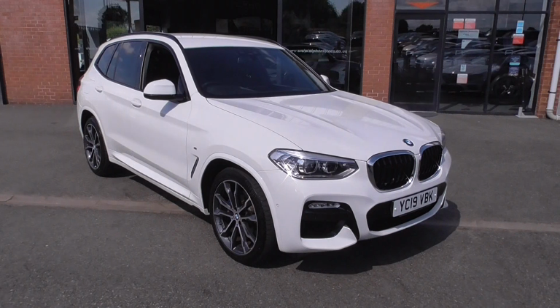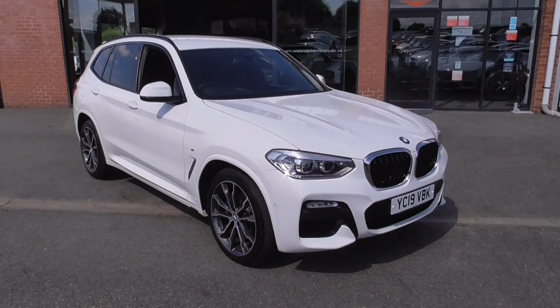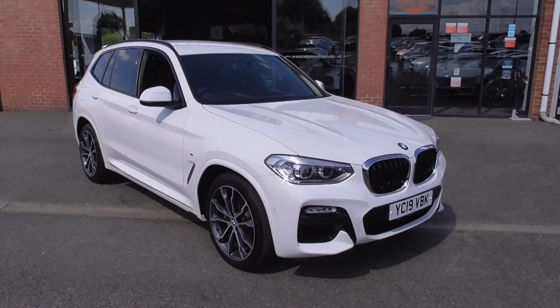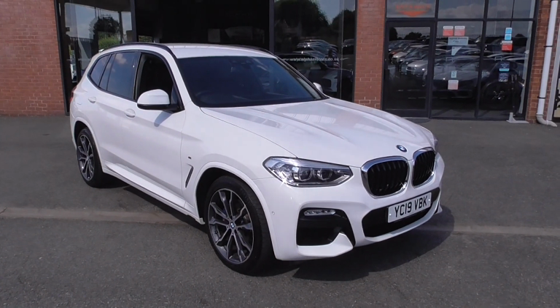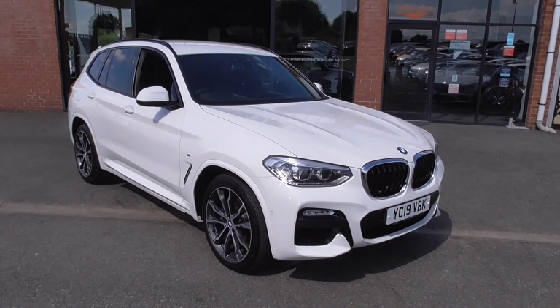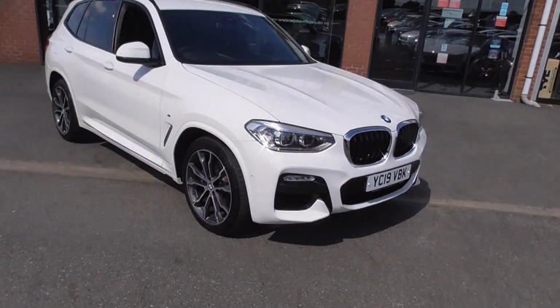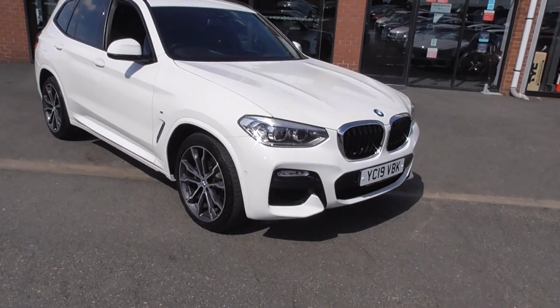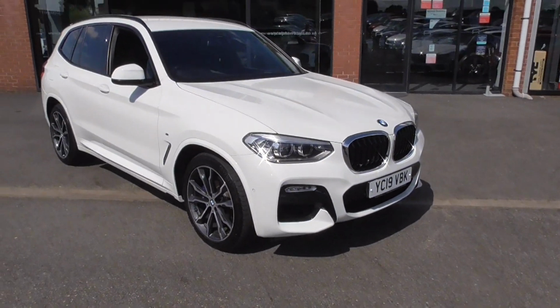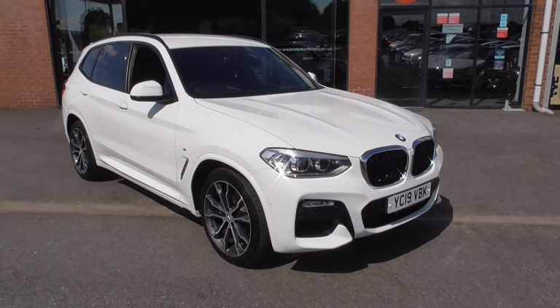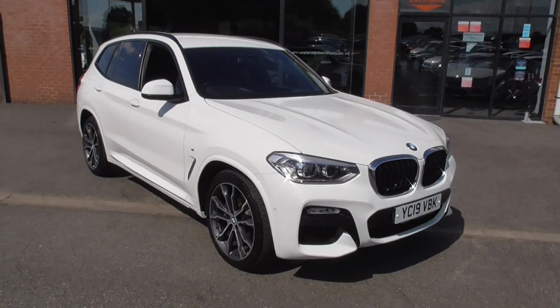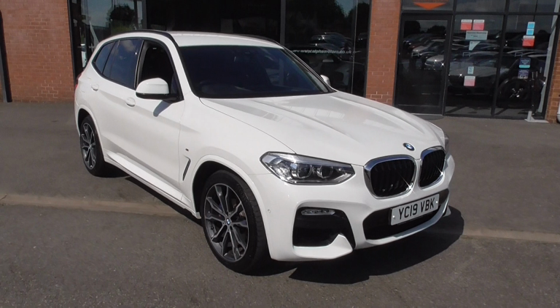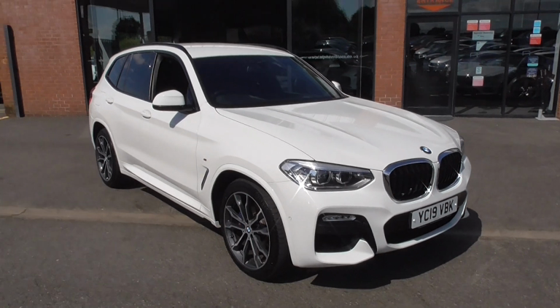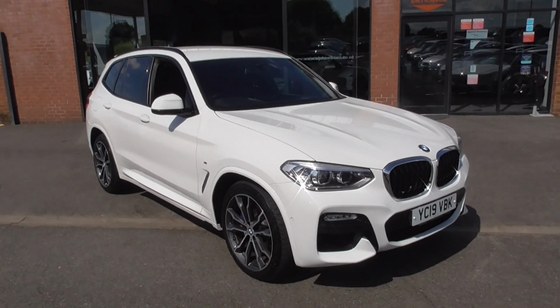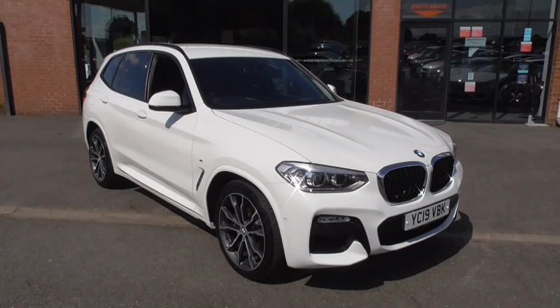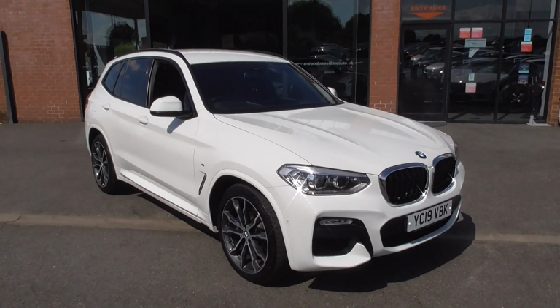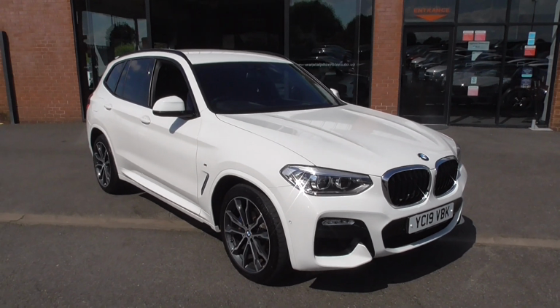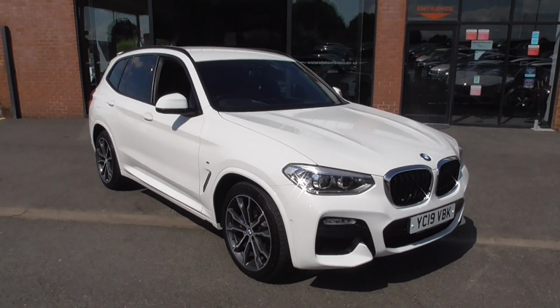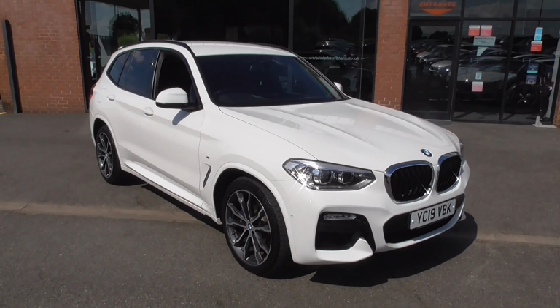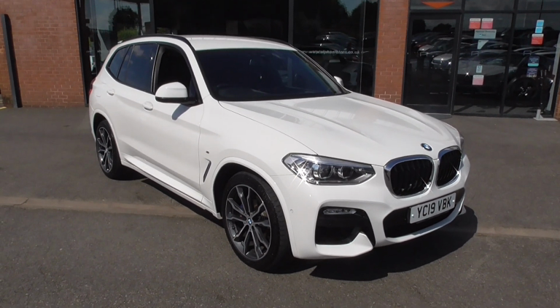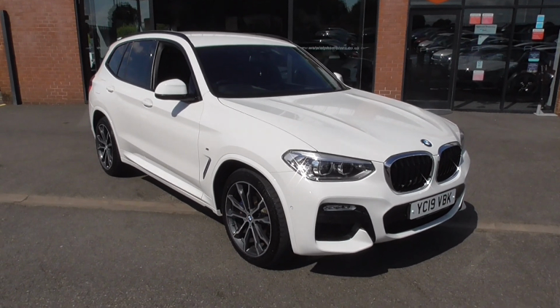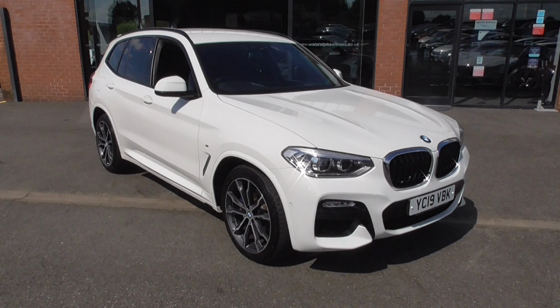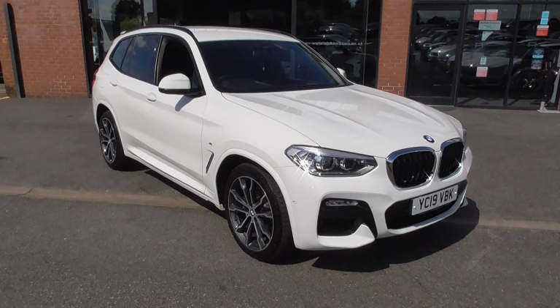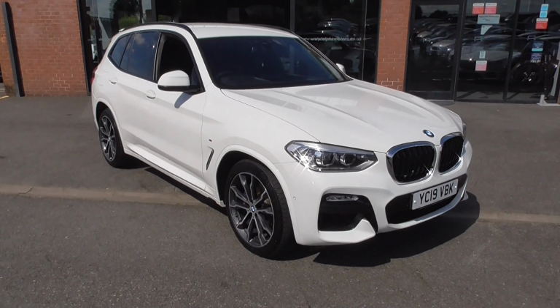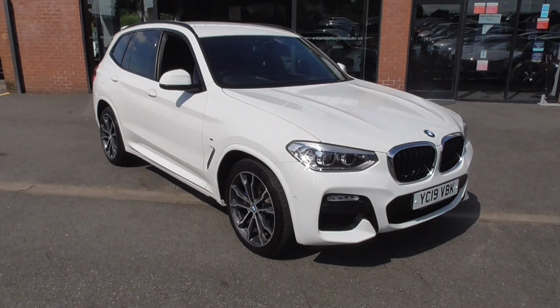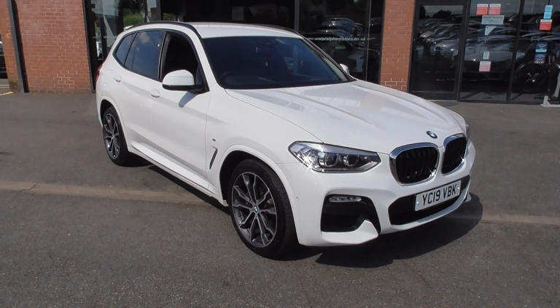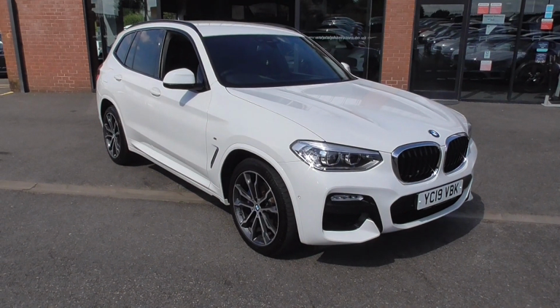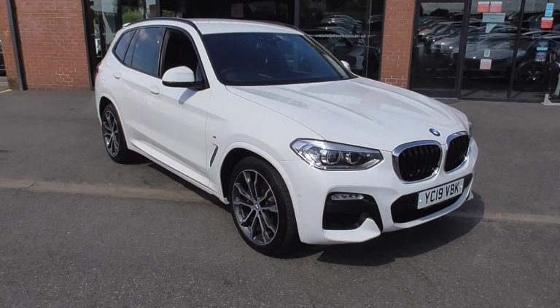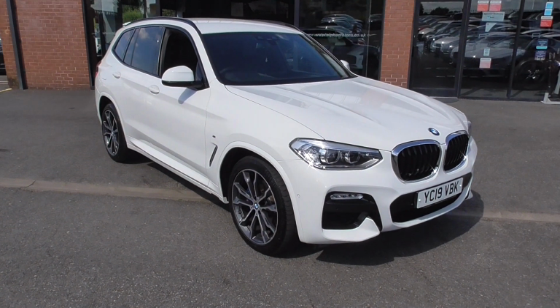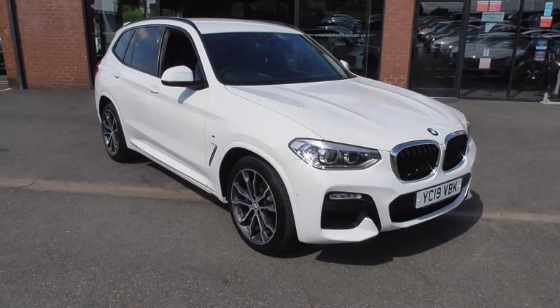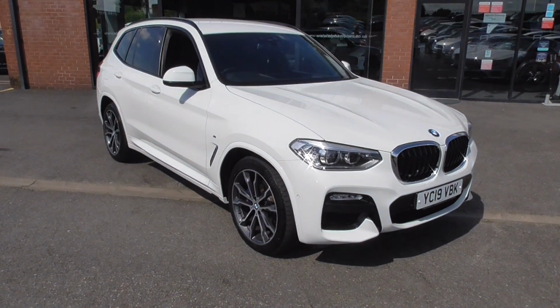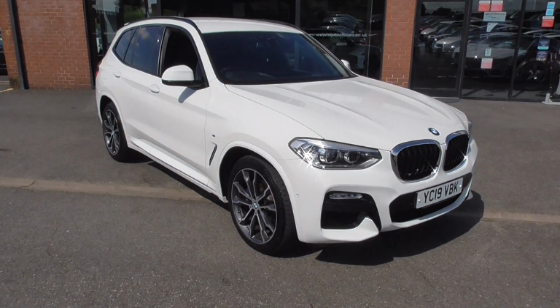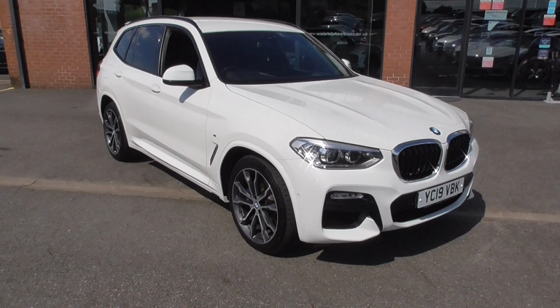Hi, welcome to Alpha Motors here in Wigan. My name's Graham and today I'm going to show you this absolutely super 2019 BMW X3. This is the 2 litre diesel M Sport and what a super looking car.